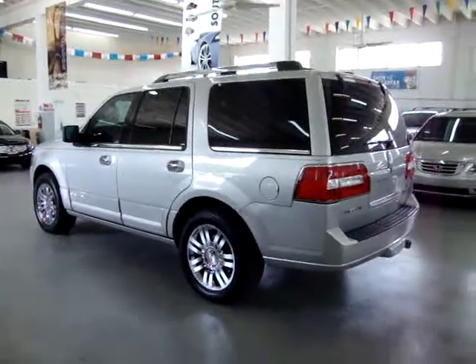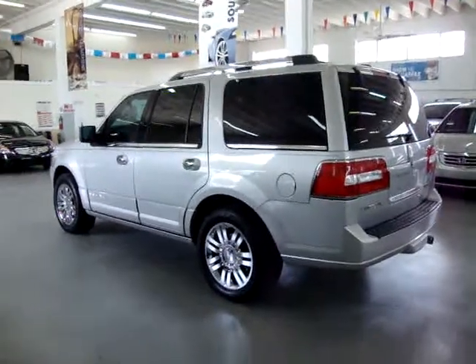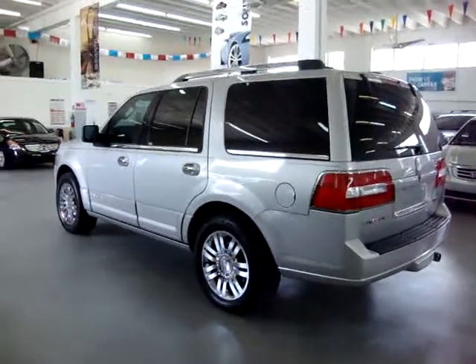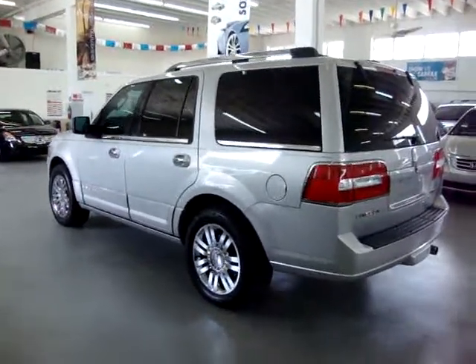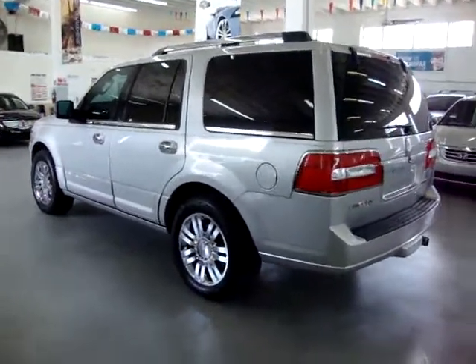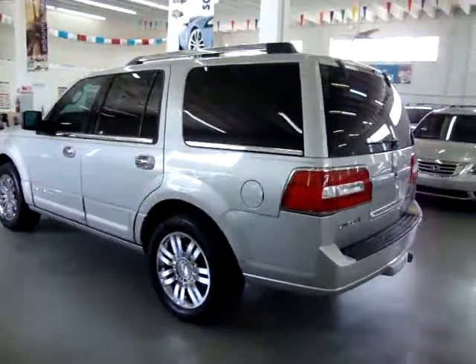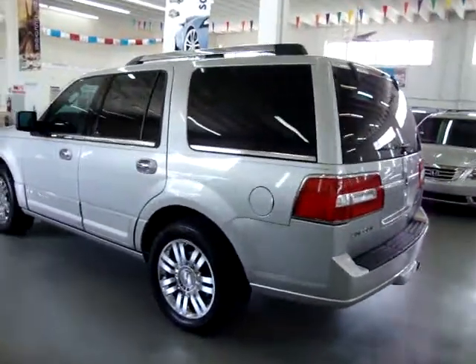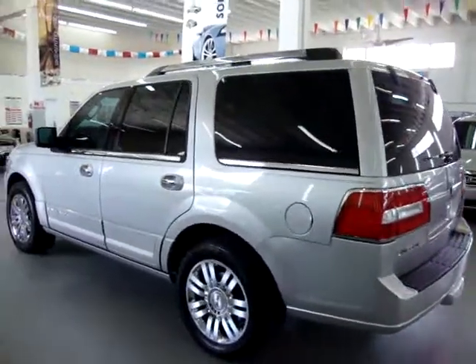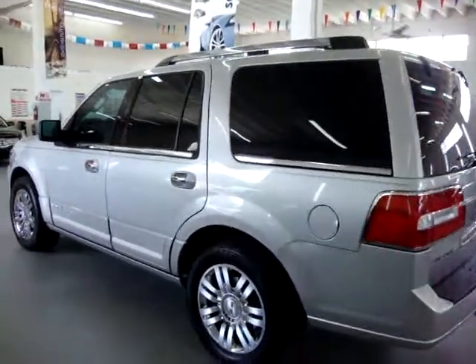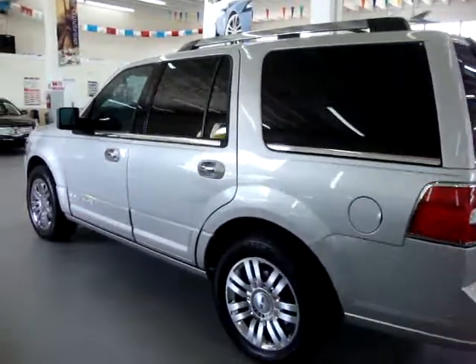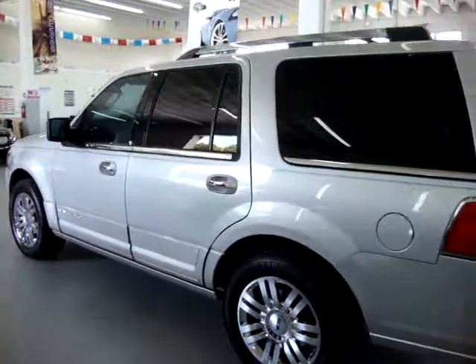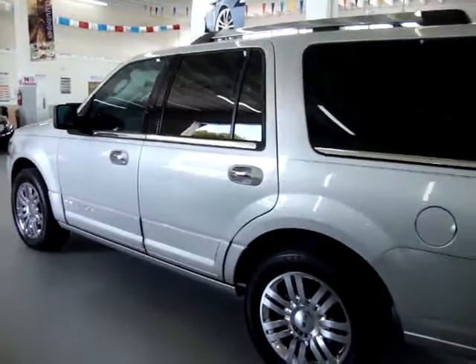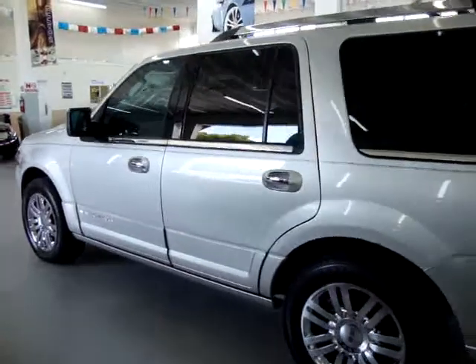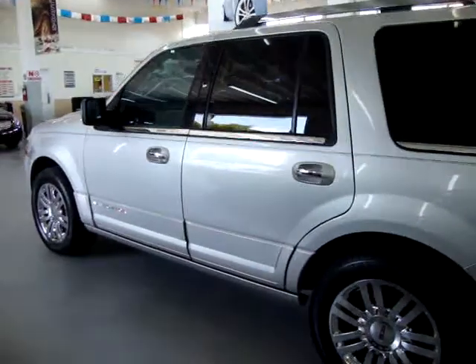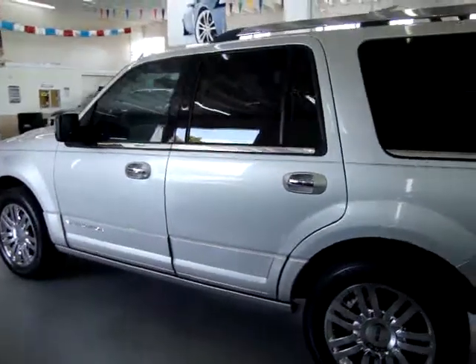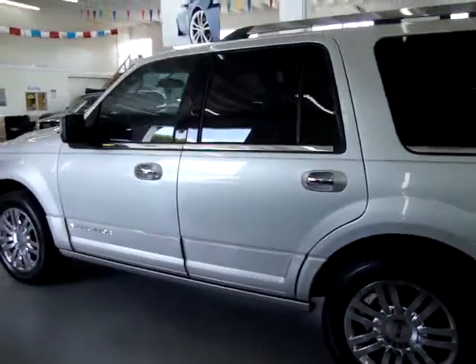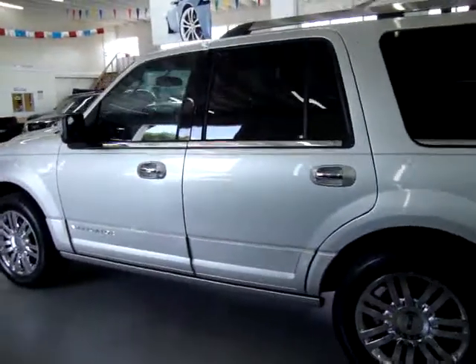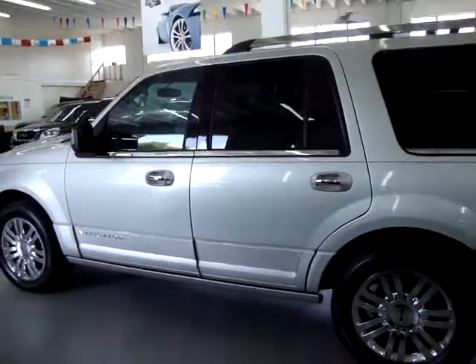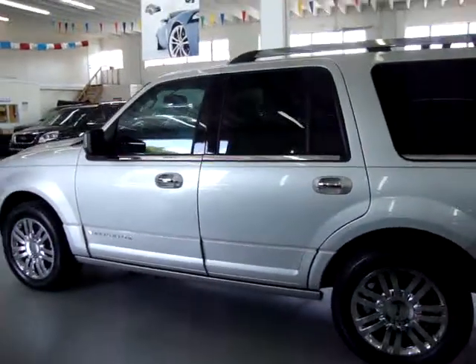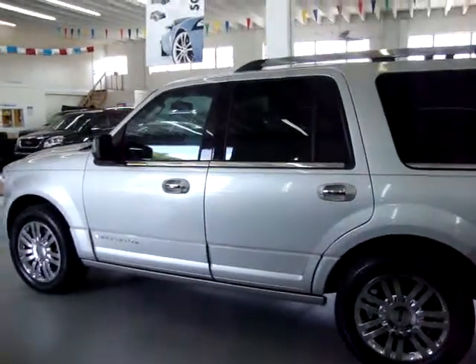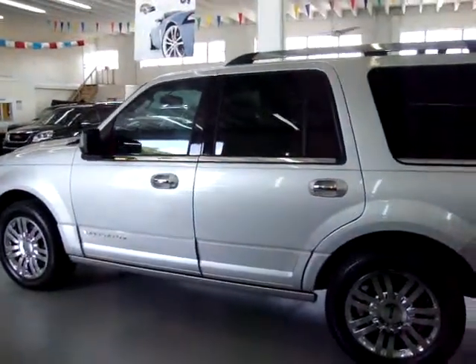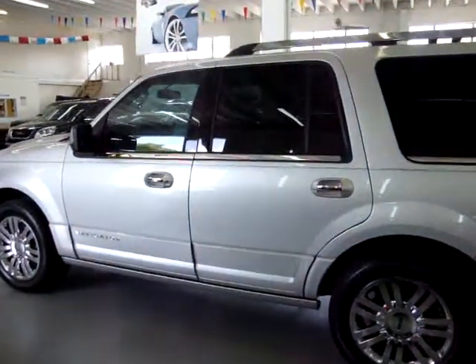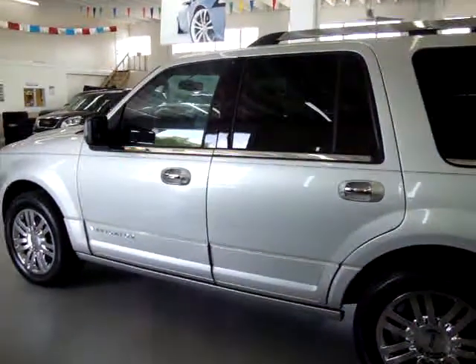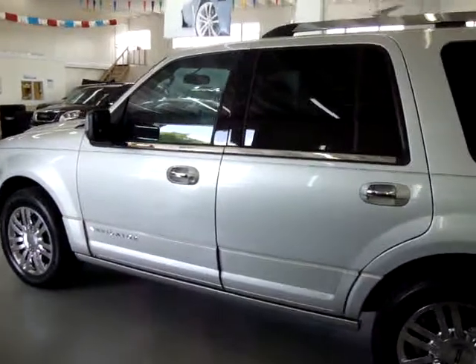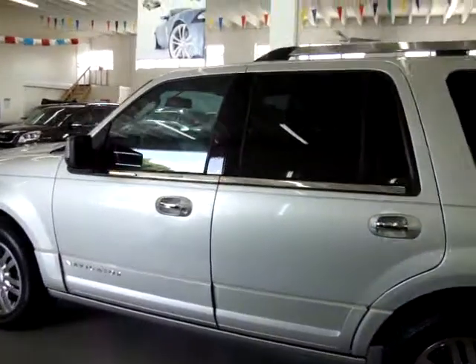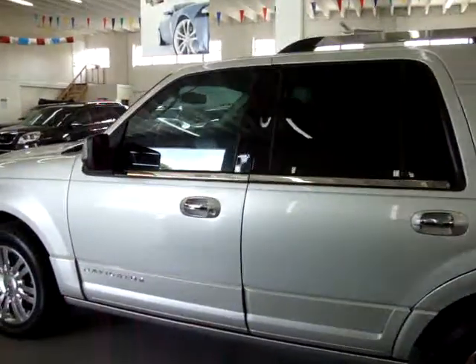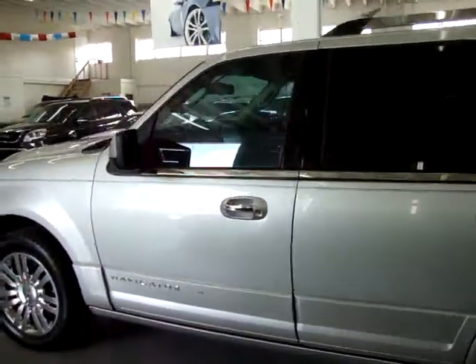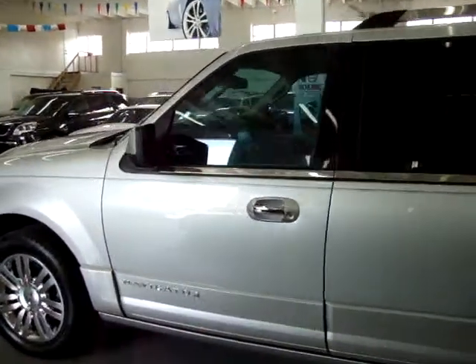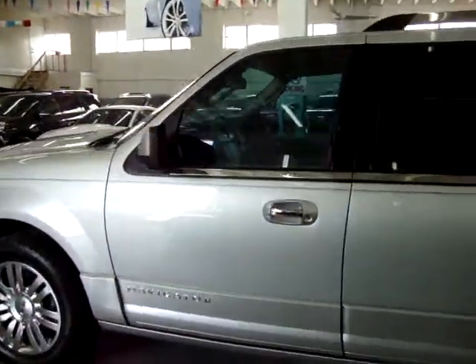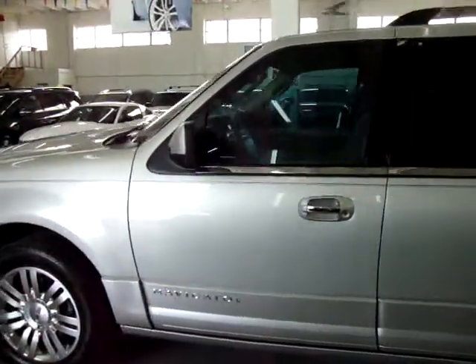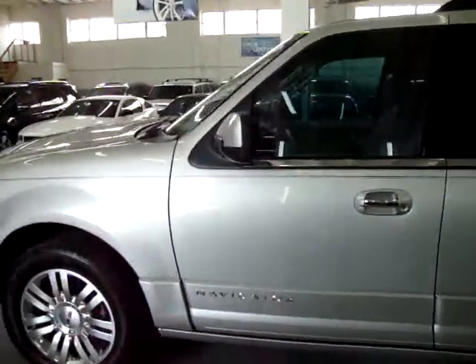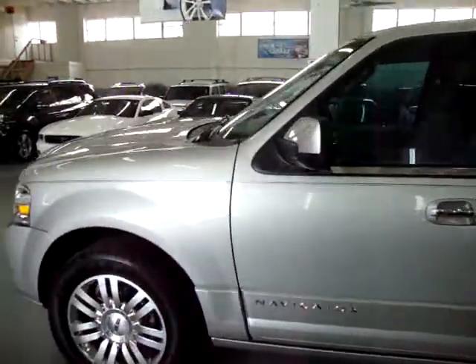We are an accredited member of the Better Business Bureau with an A-plus rating. You can check that out at our website — we have a clickable link to the Better Business Bureau site which will take you right to our rating. If you have any questions, feel free to call me. My name is George, and I can be reached at 305-218-5462.